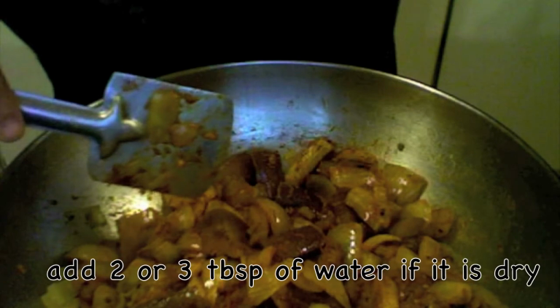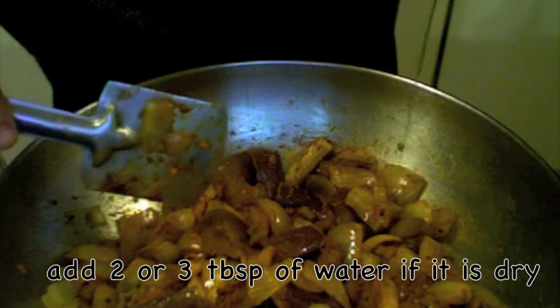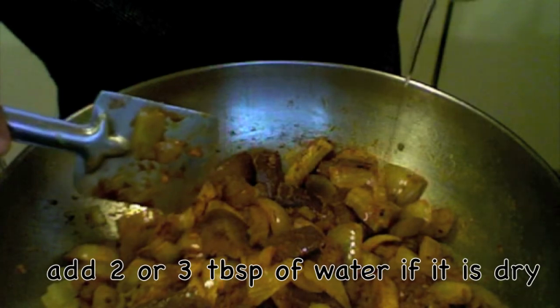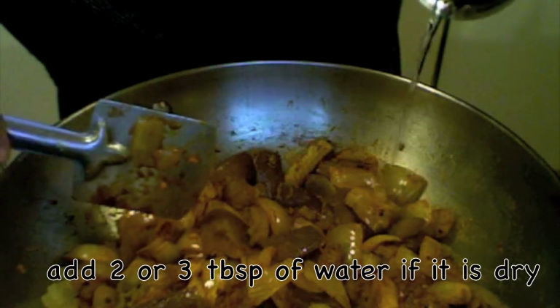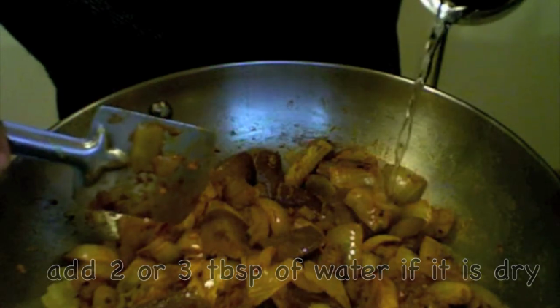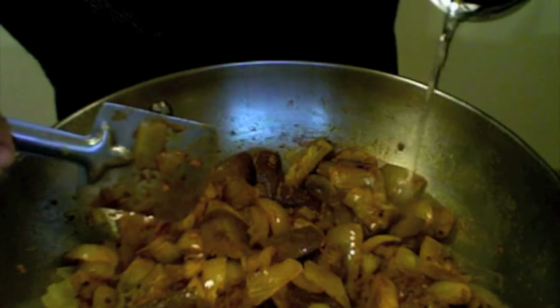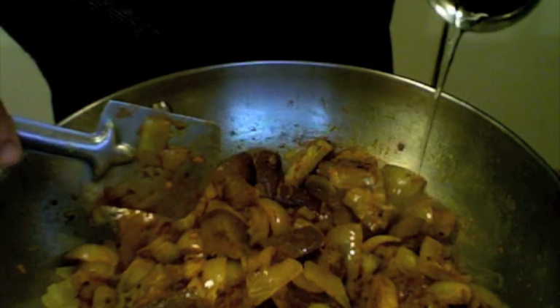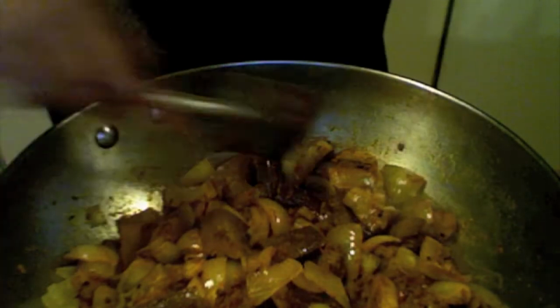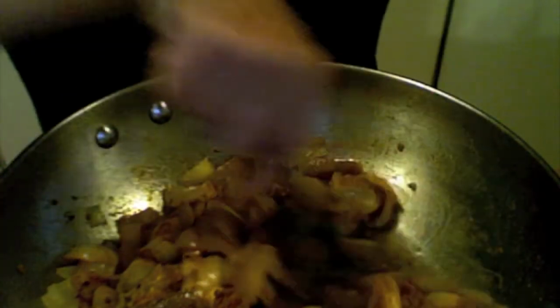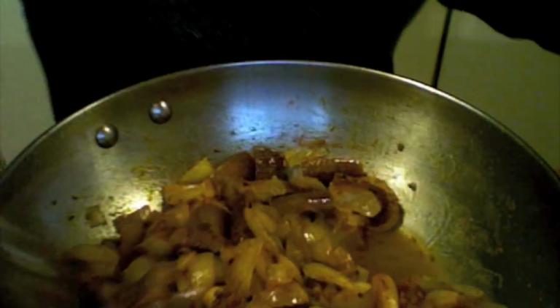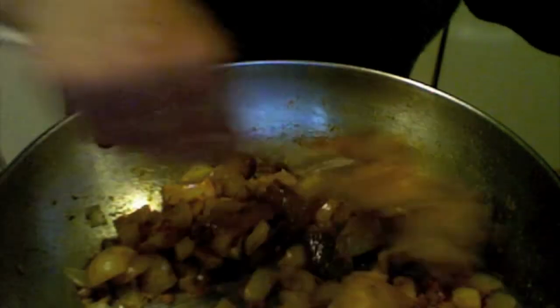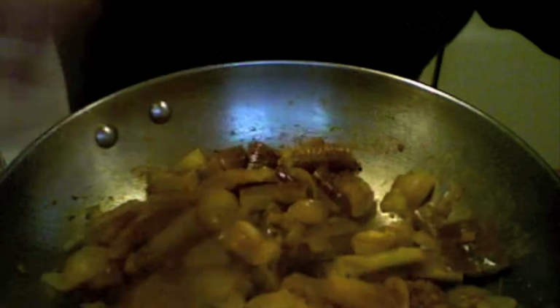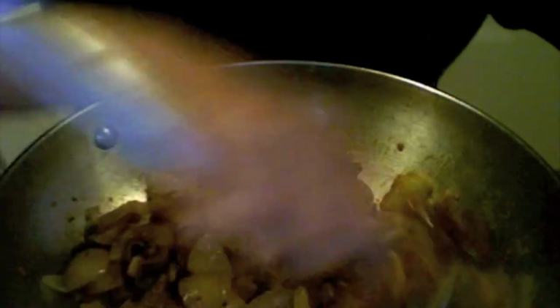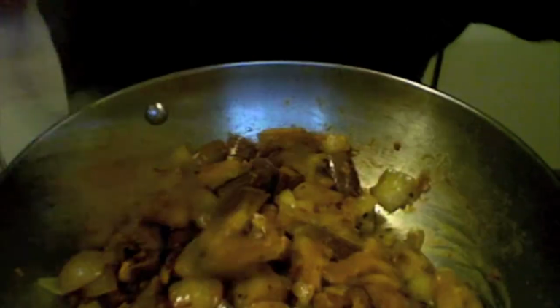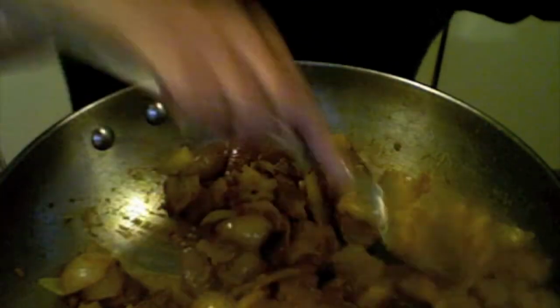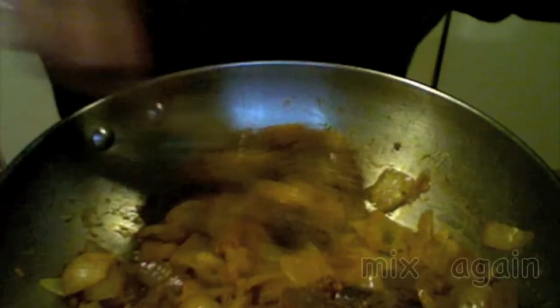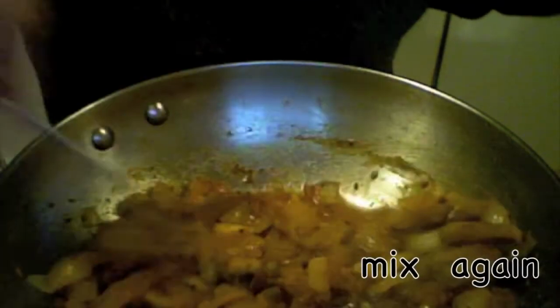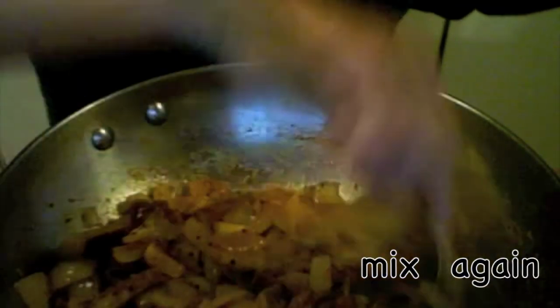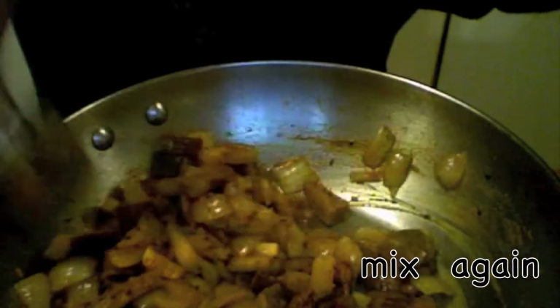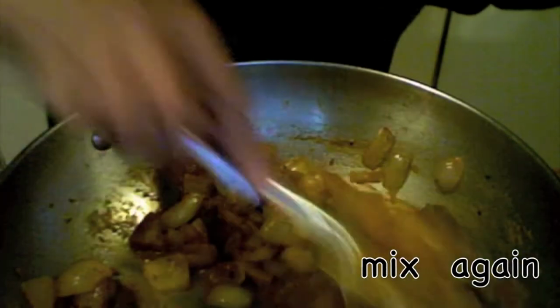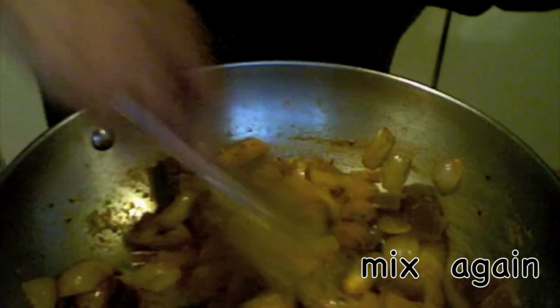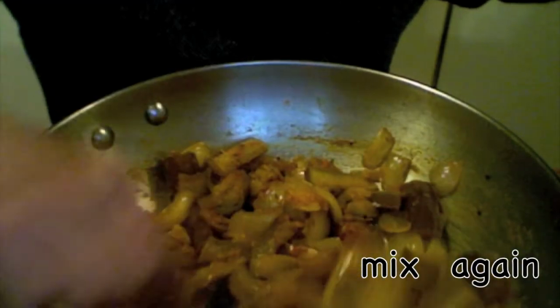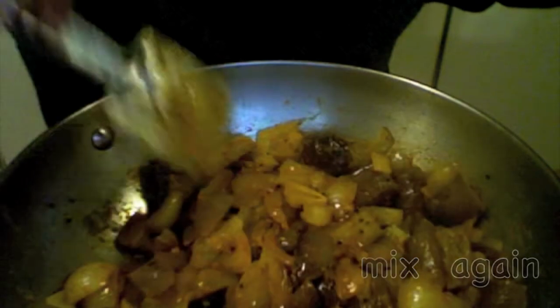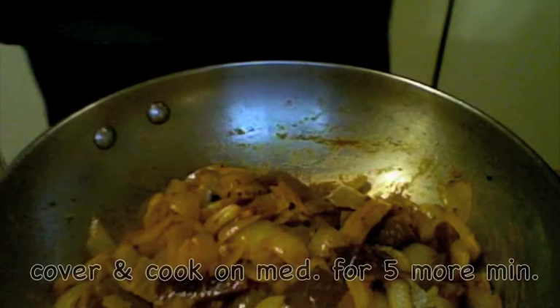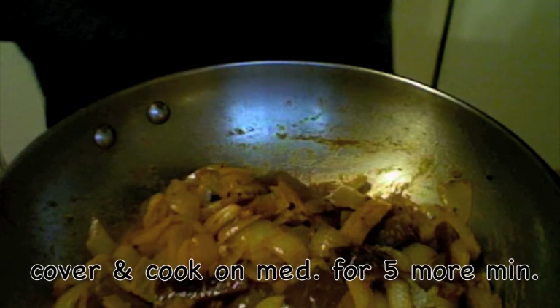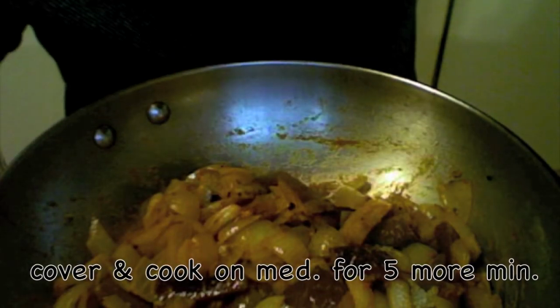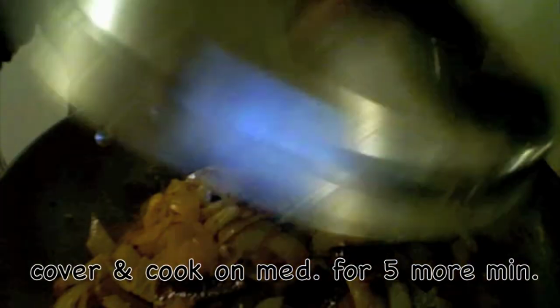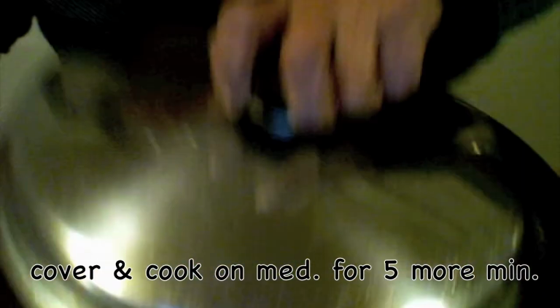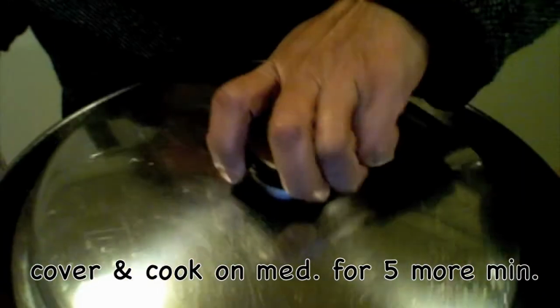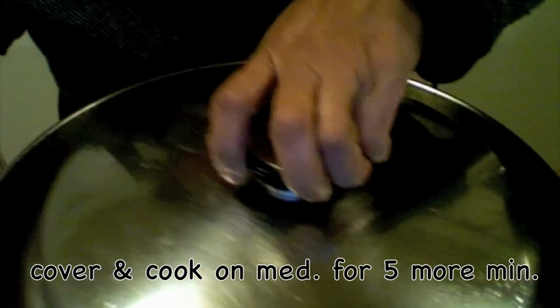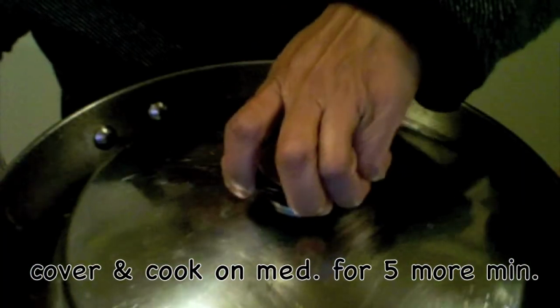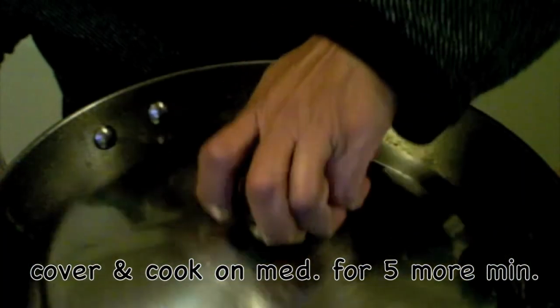The curry is looking a little dry, so I am adding a little bit of water. Don't add too much water. Mix it well, then cover it and cook on medium heat. We will check back in five minutes.